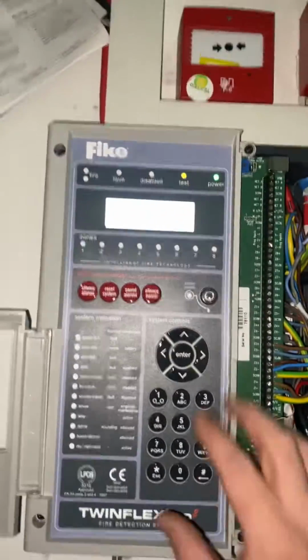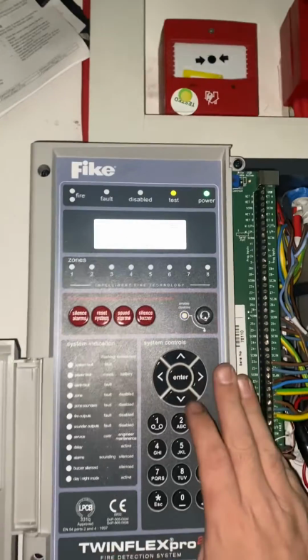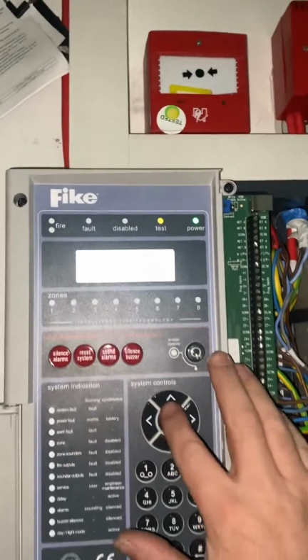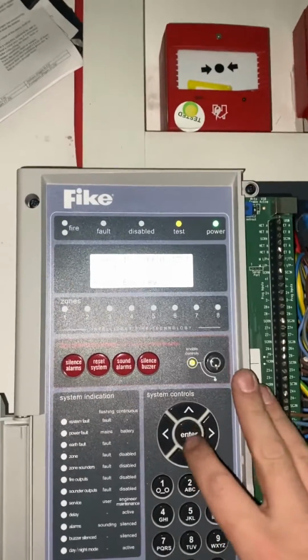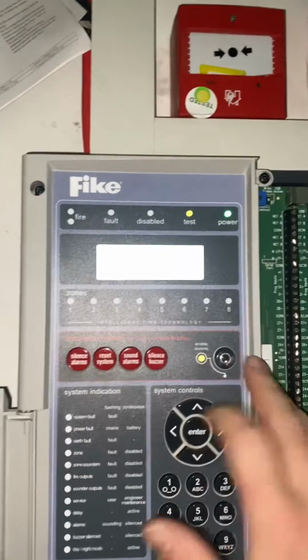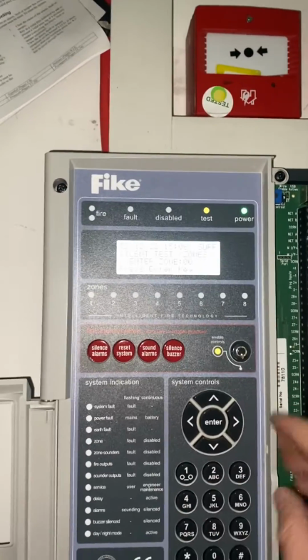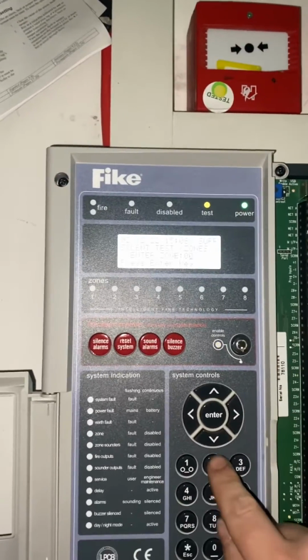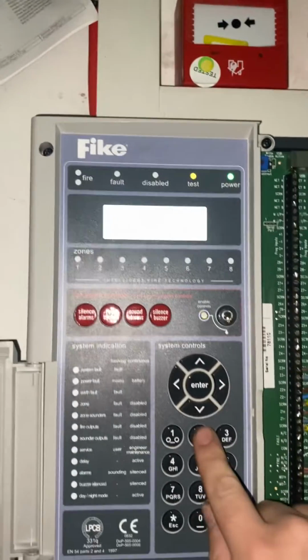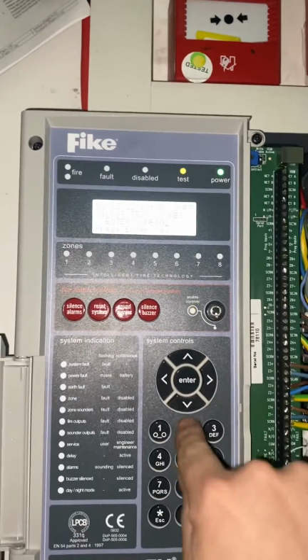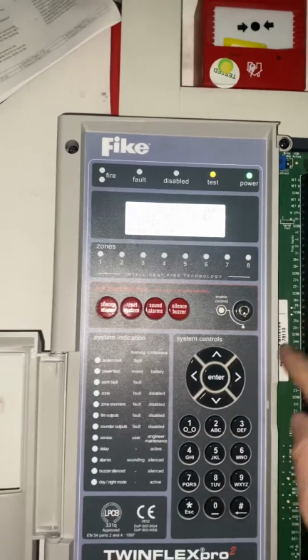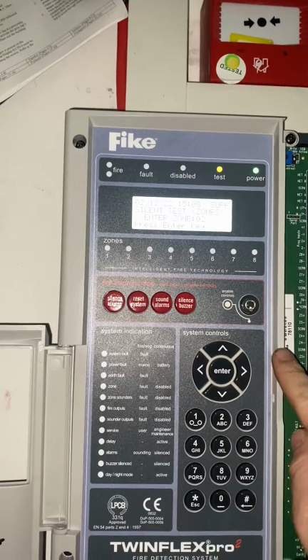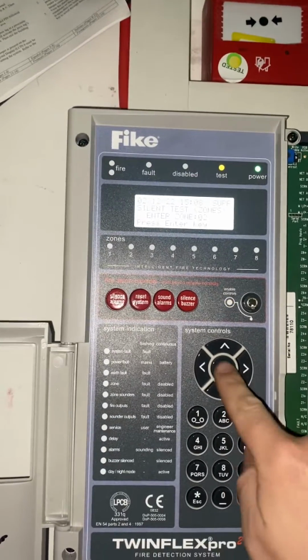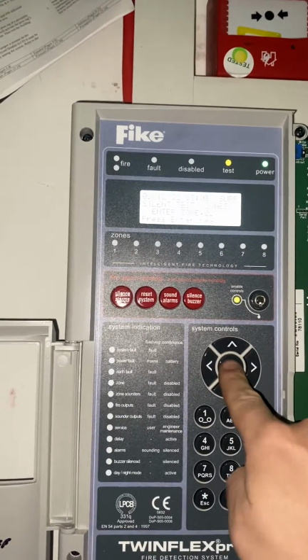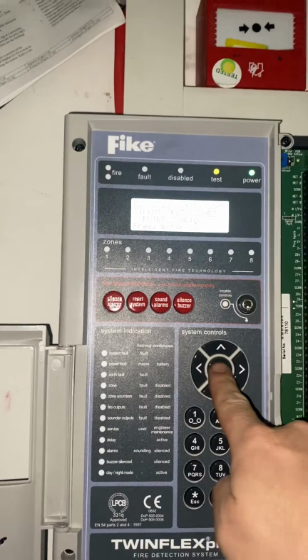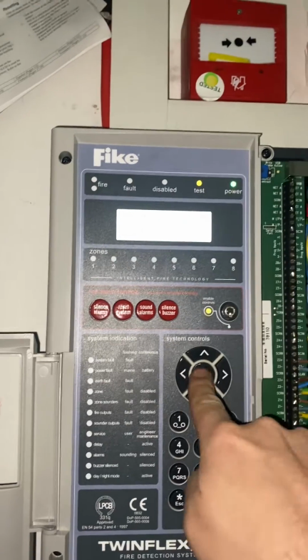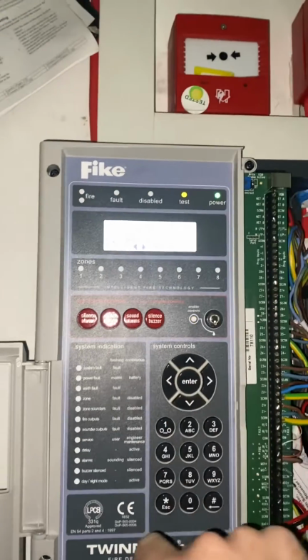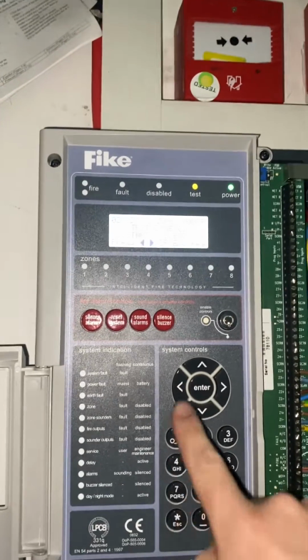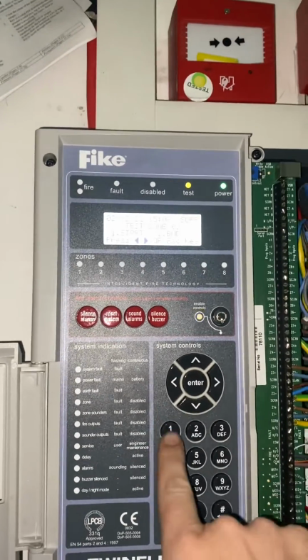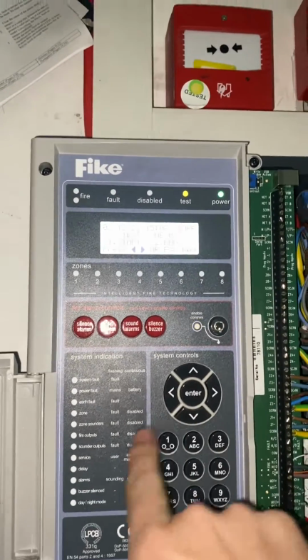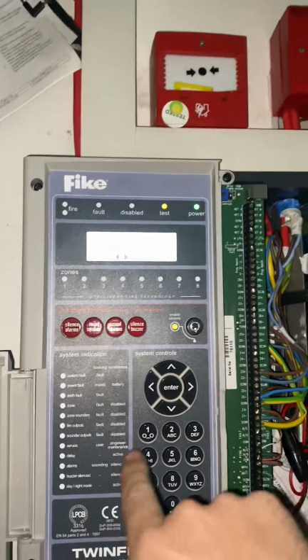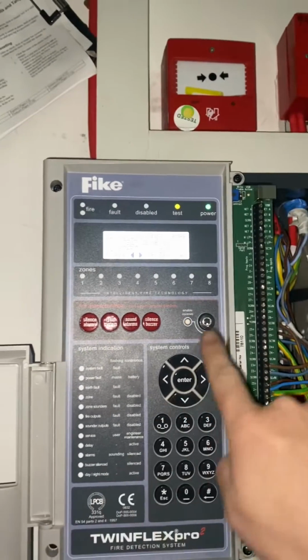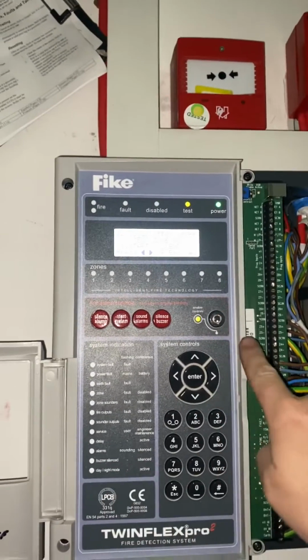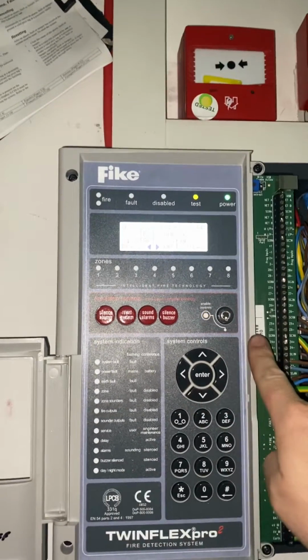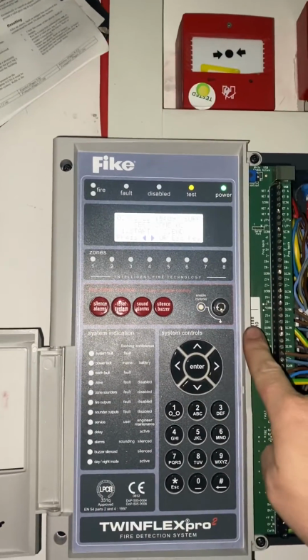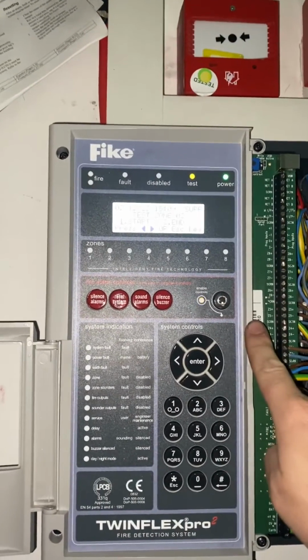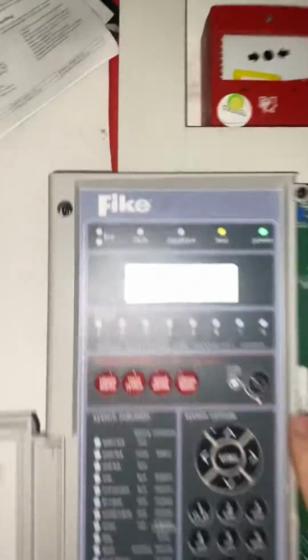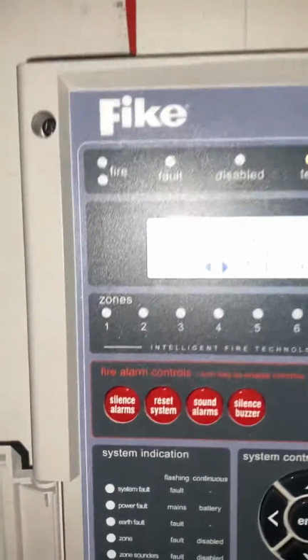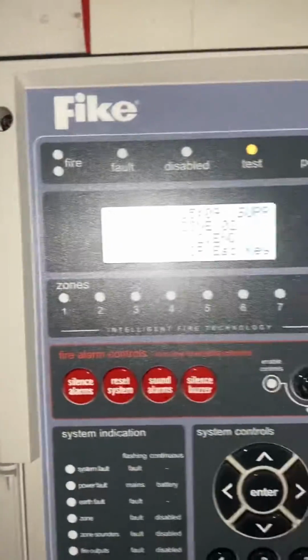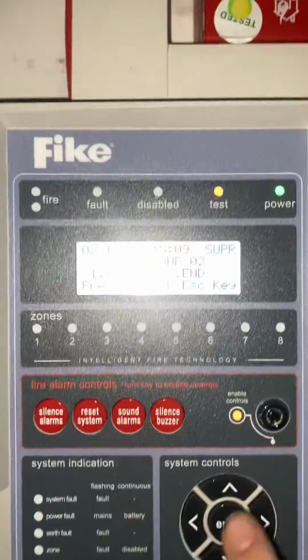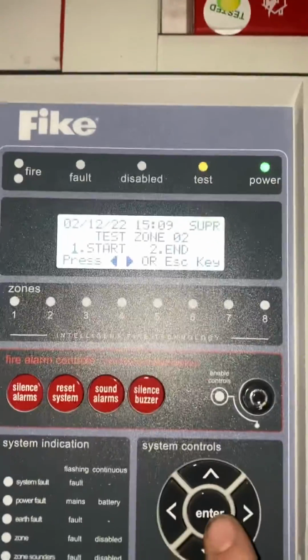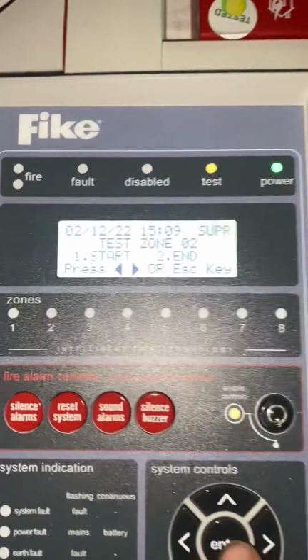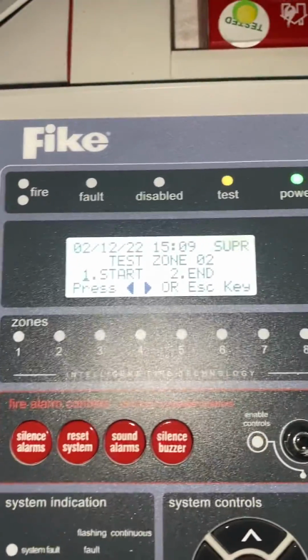To add any more zones, press enter again, type the zone number you require, hit enter, and press 1 again to start test, then hit enter again.